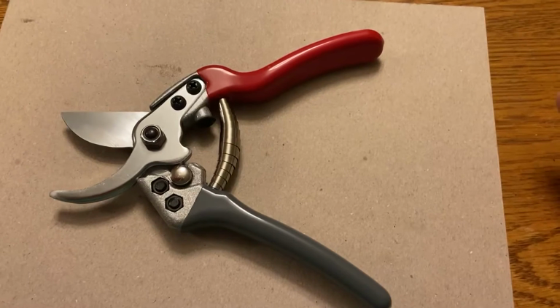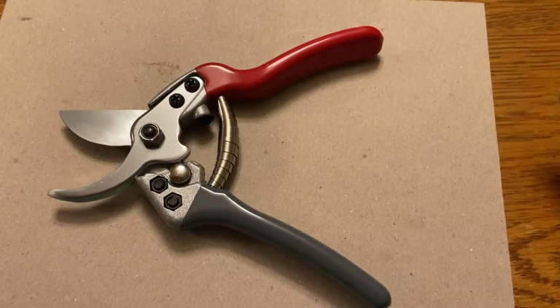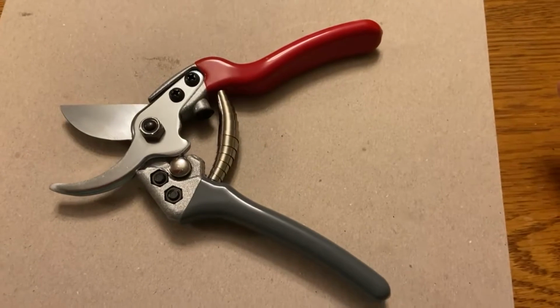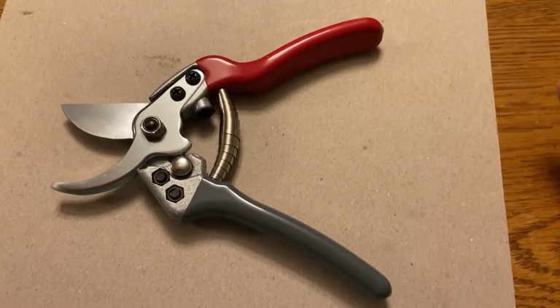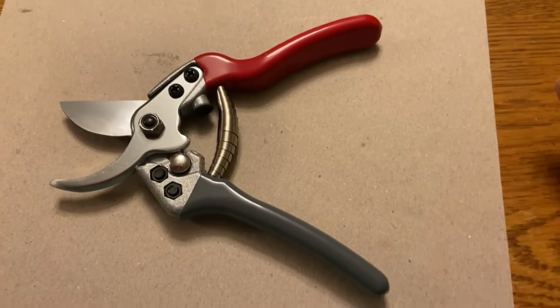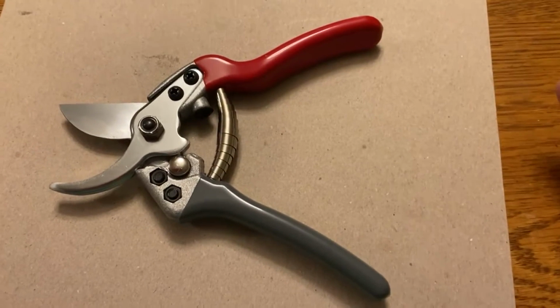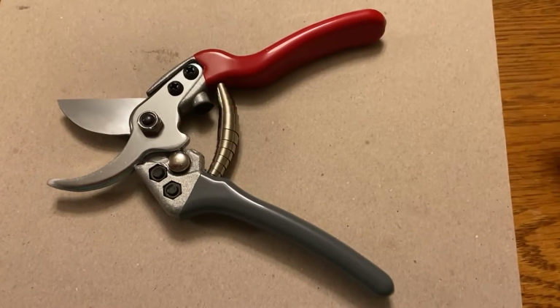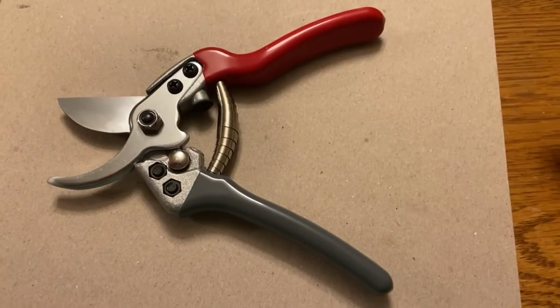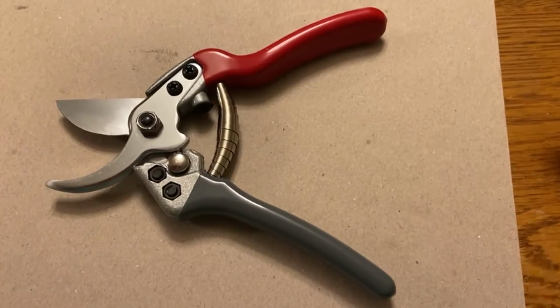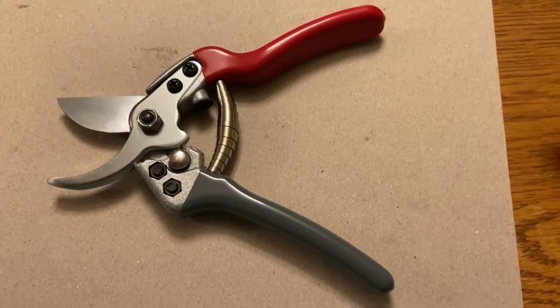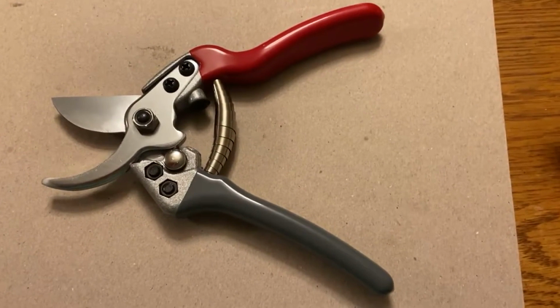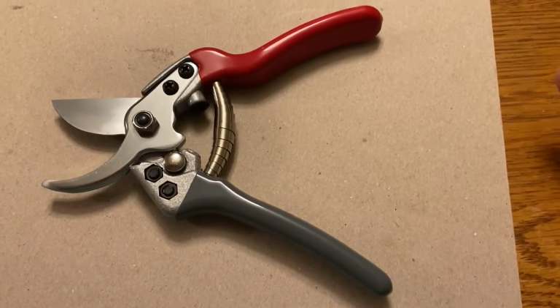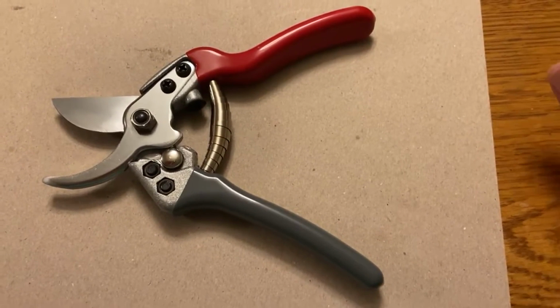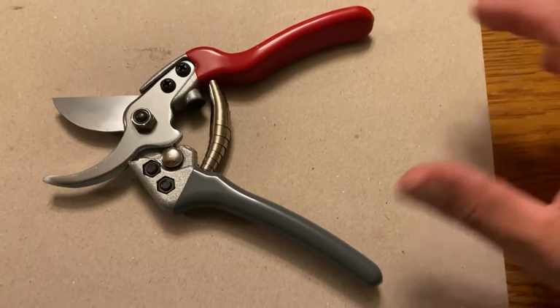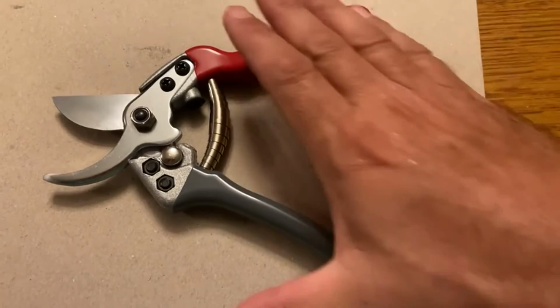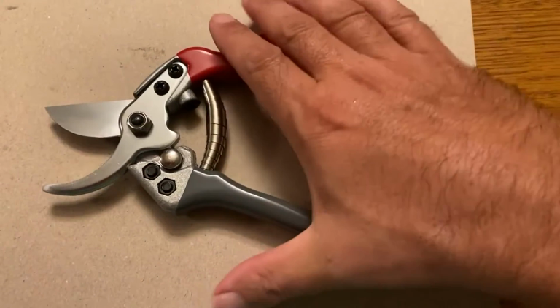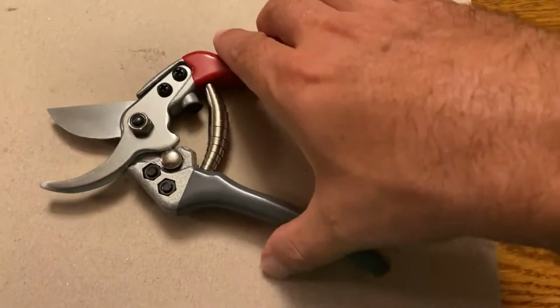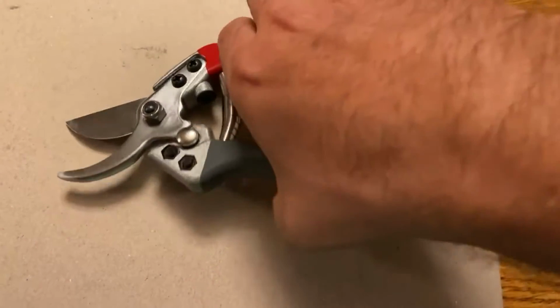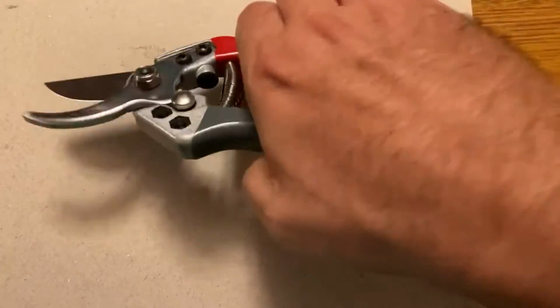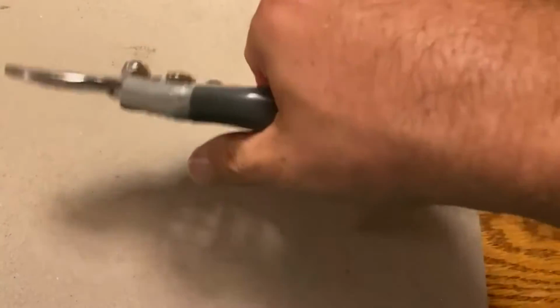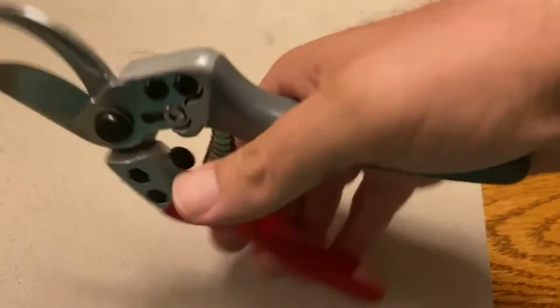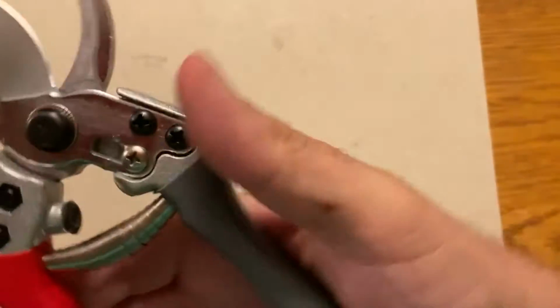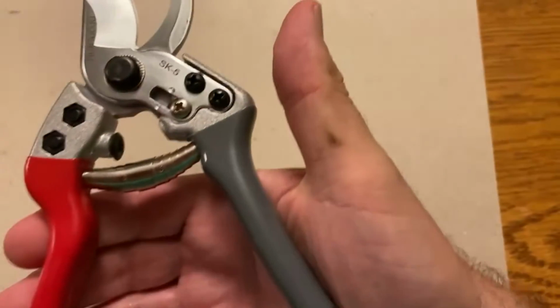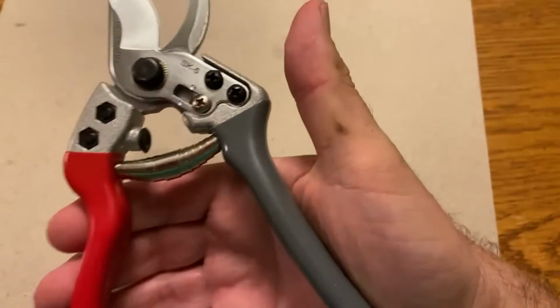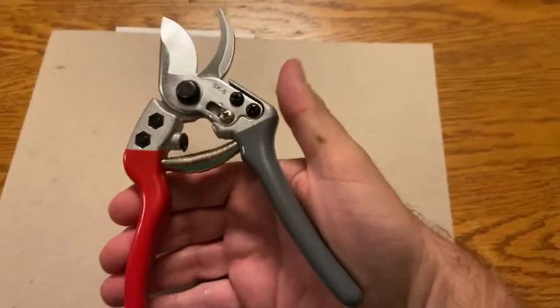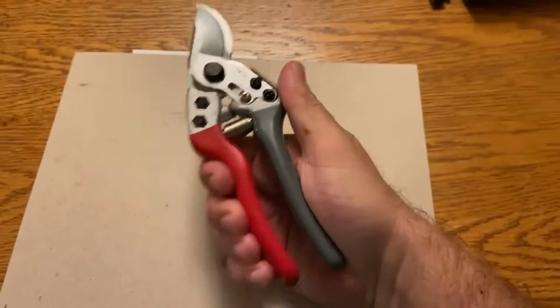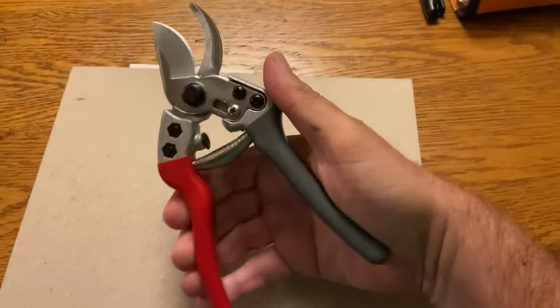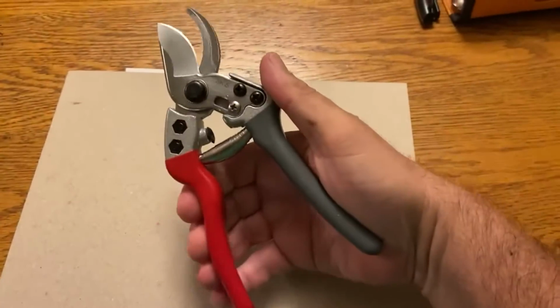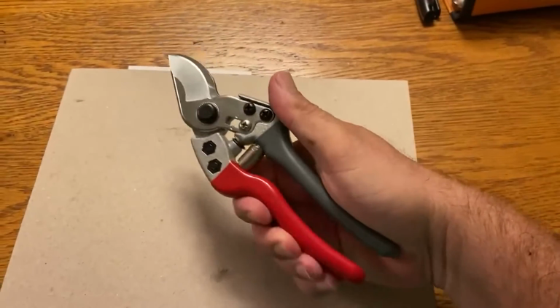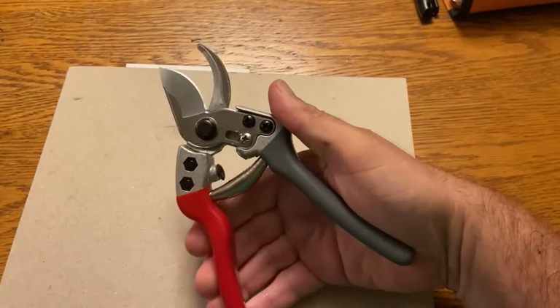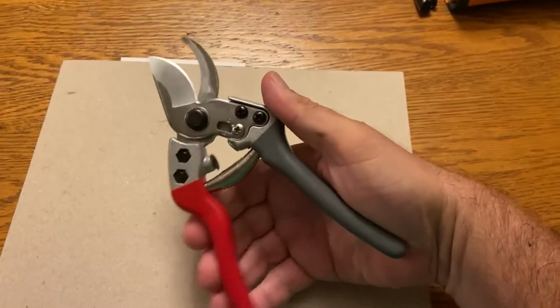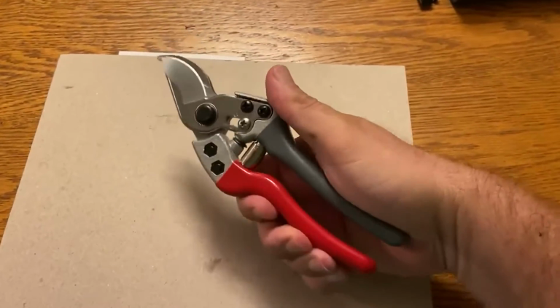This is just a quick video to show you the quality of these pruners. They're very good. They have a nice feel to them — they fit in the hand nicely. I was just outside trimming some stuff.